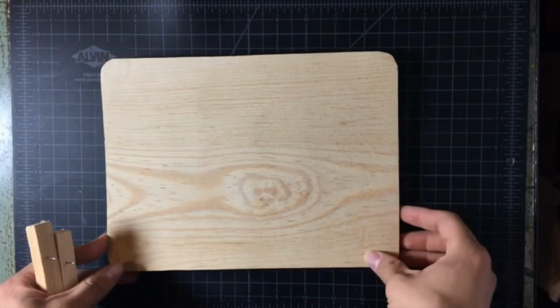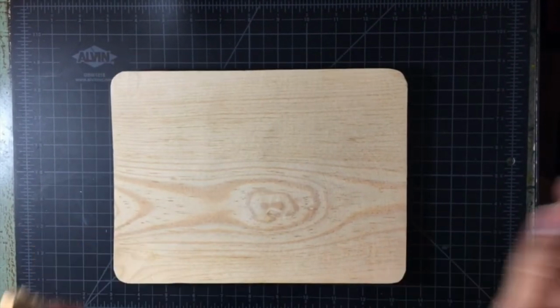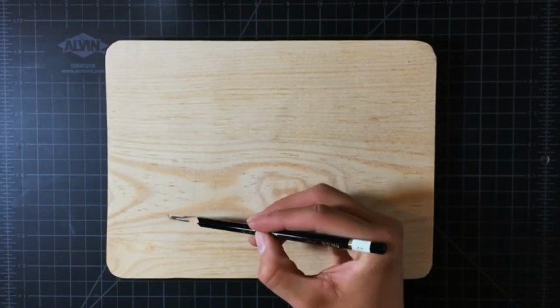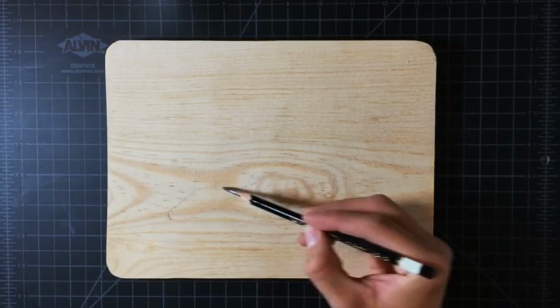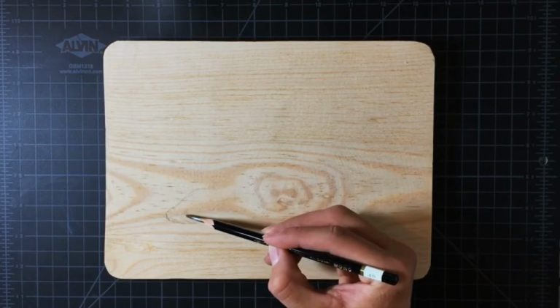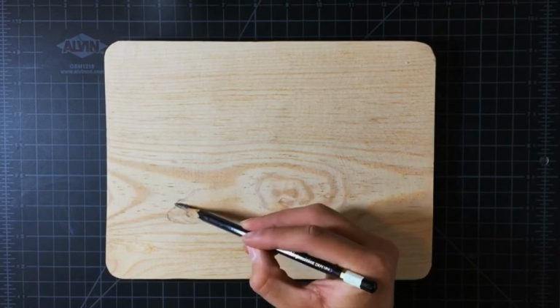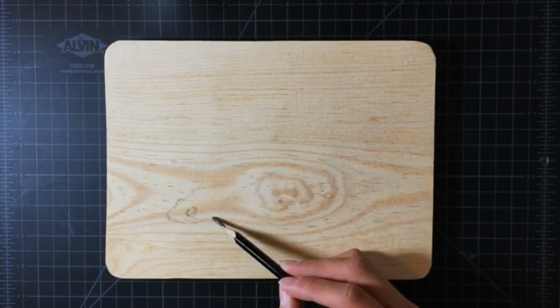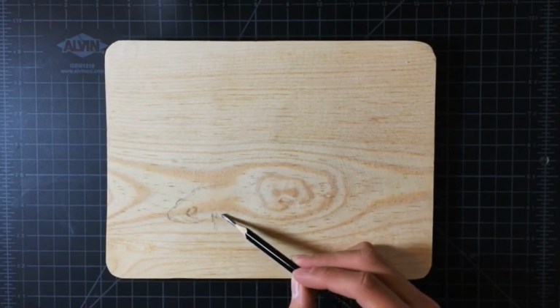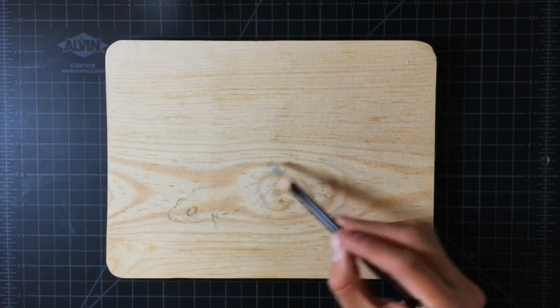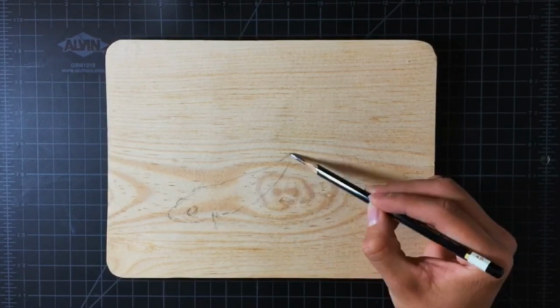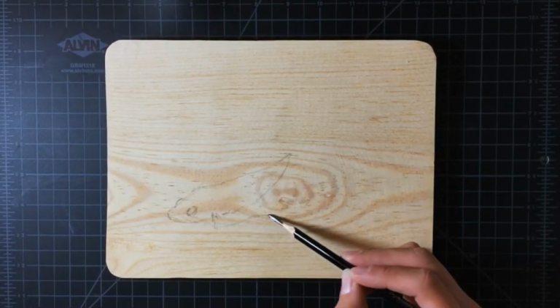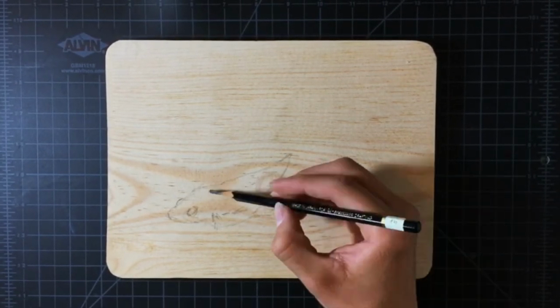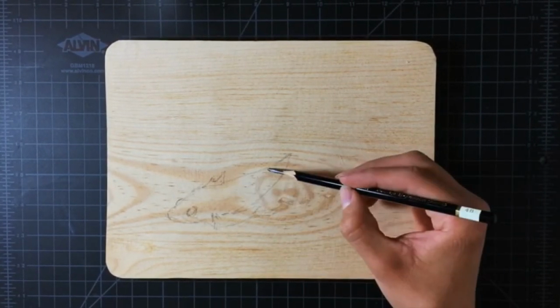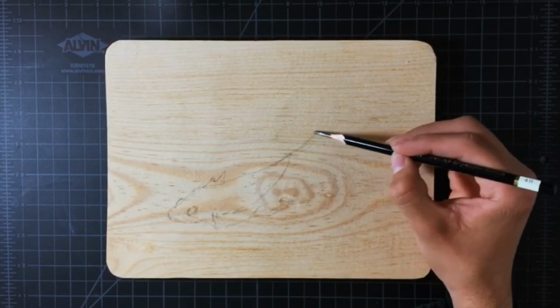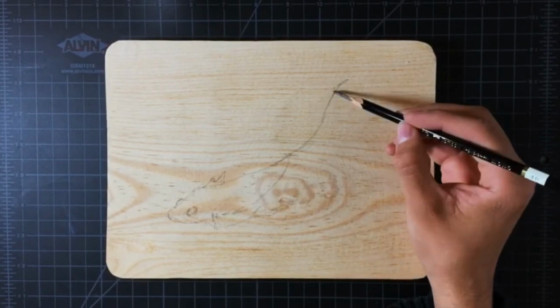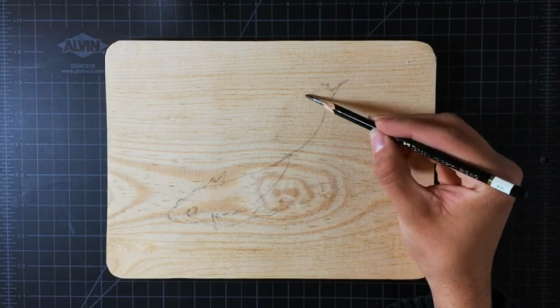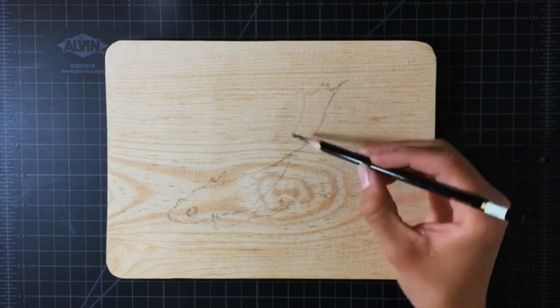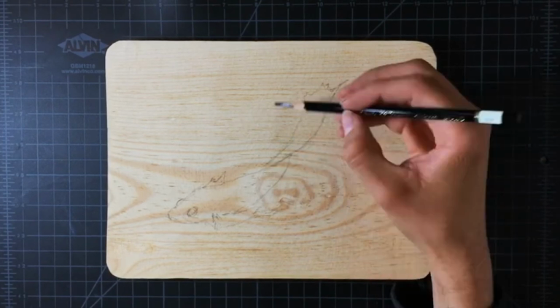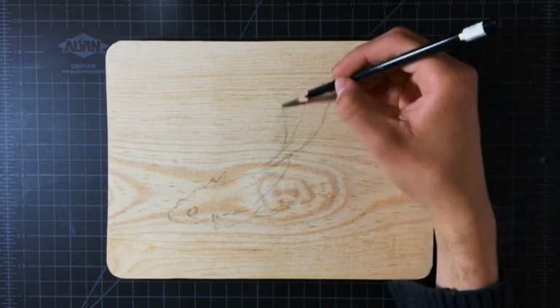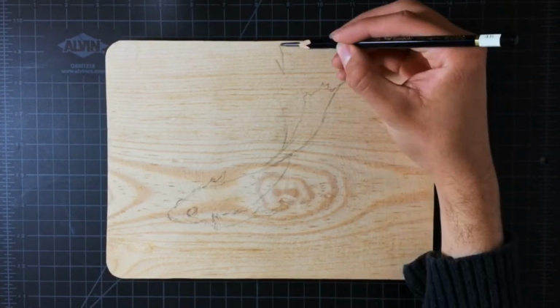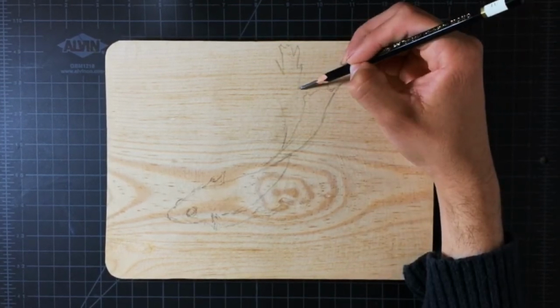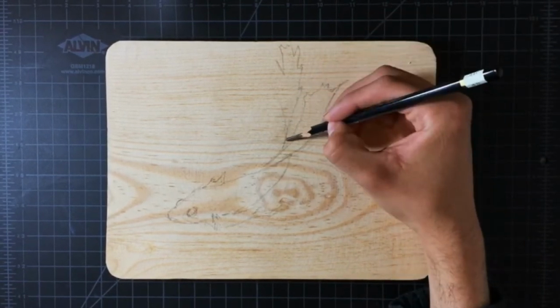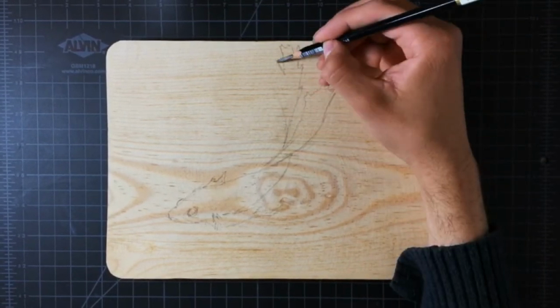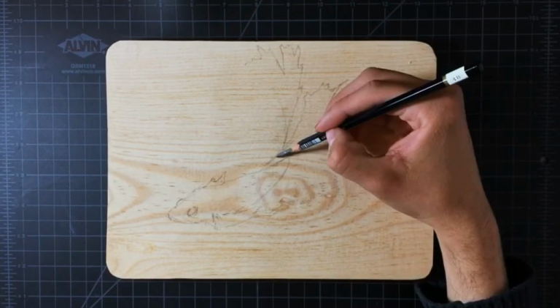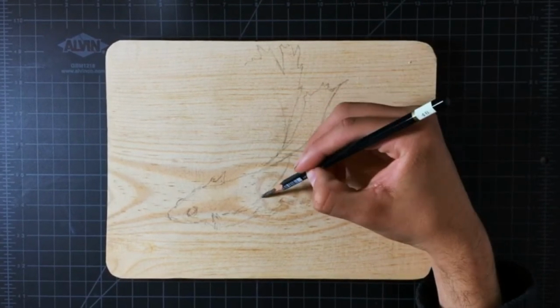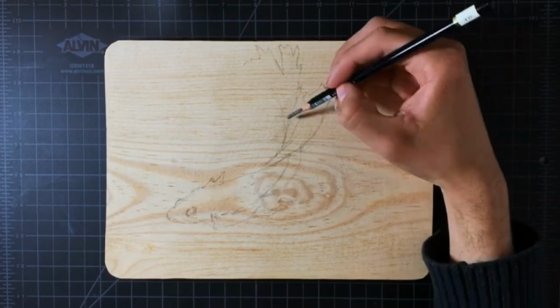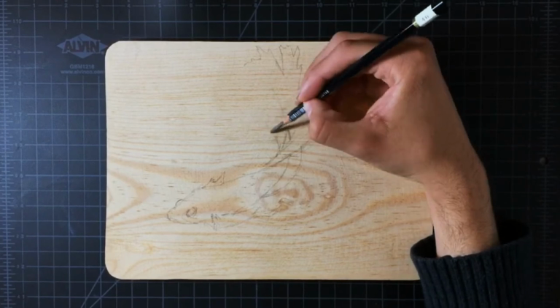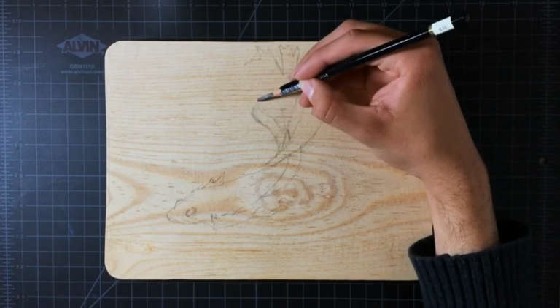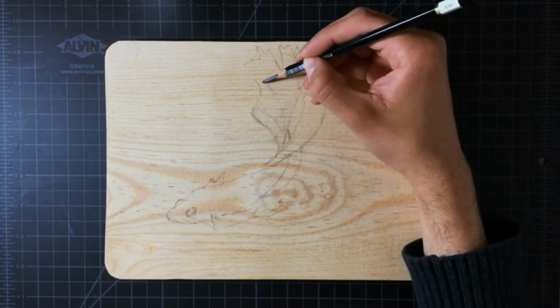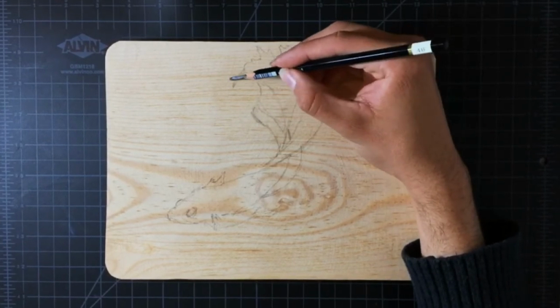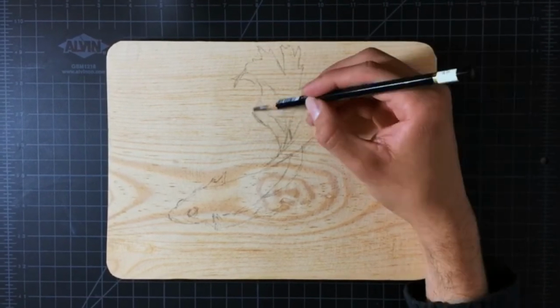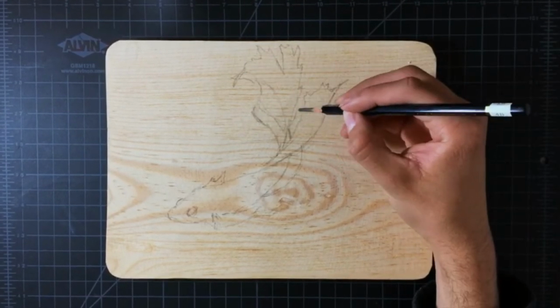Now that everything is ready, I will draw the outline first without a lot of detail, since I will be painting on top of it. I am making the fins long because betta fish usually have long fins.